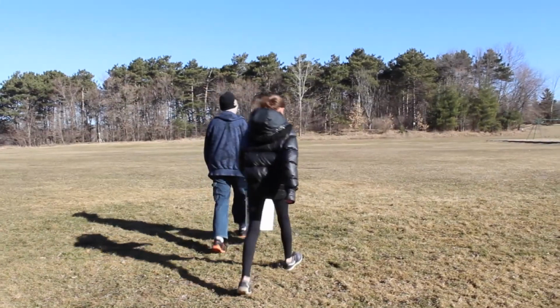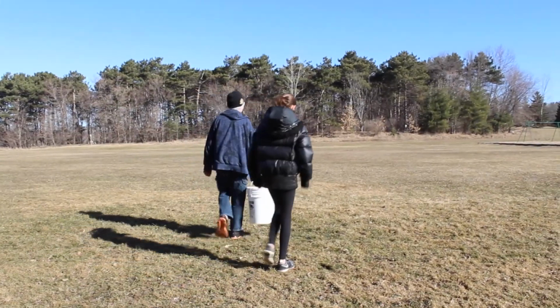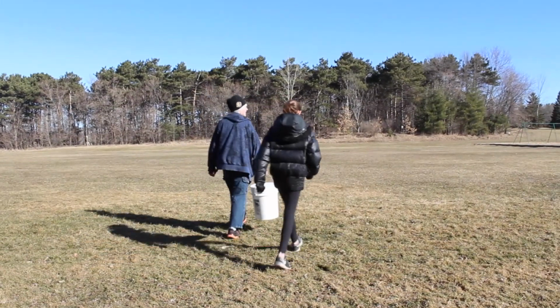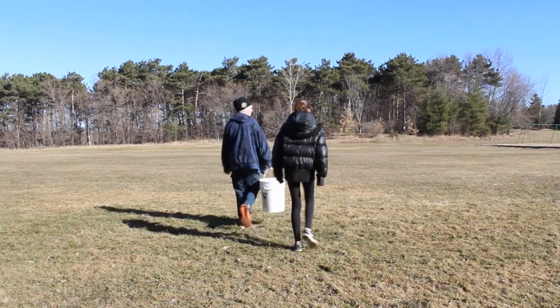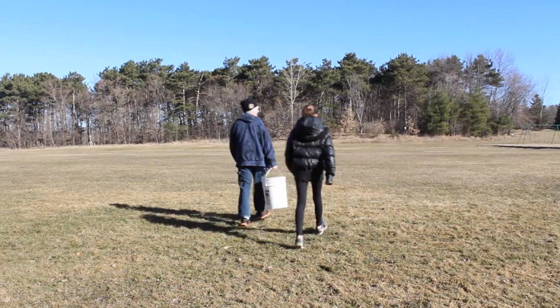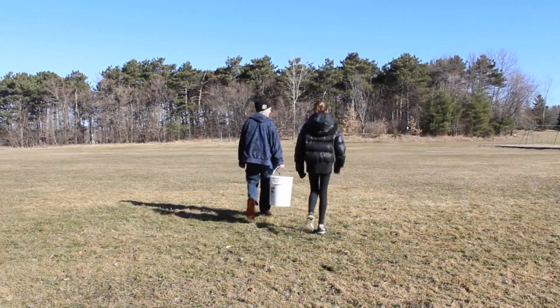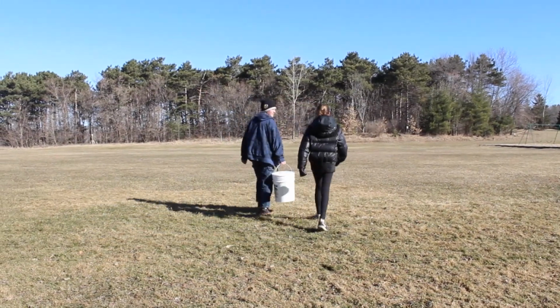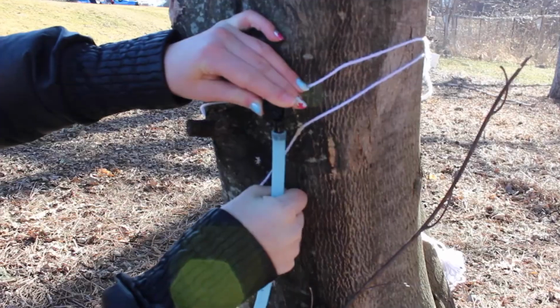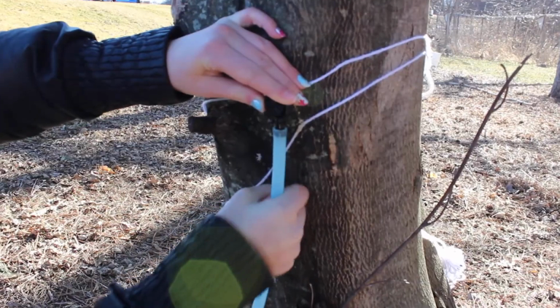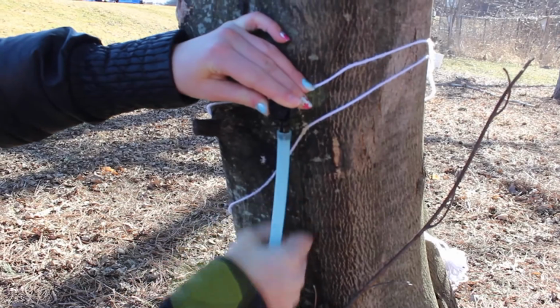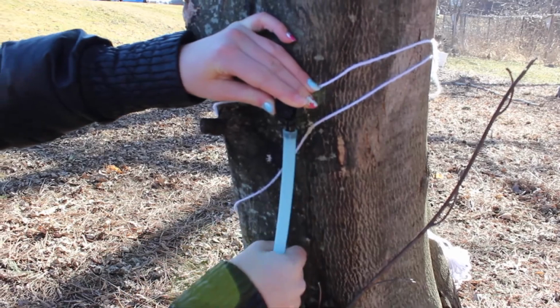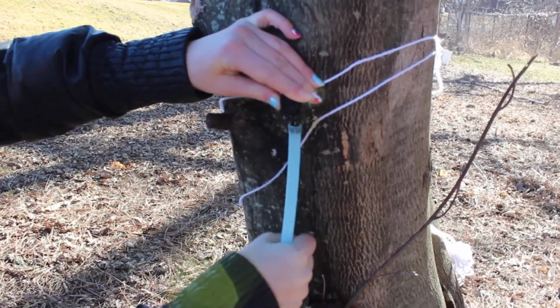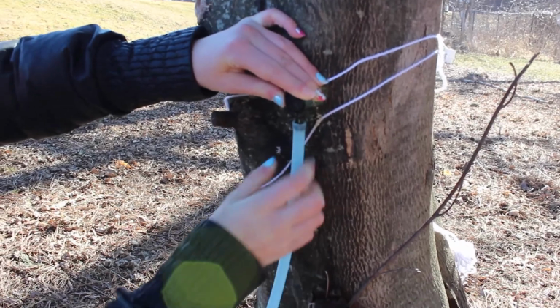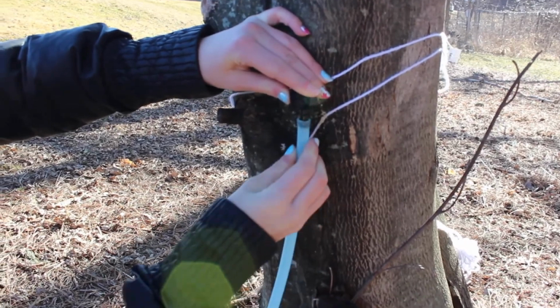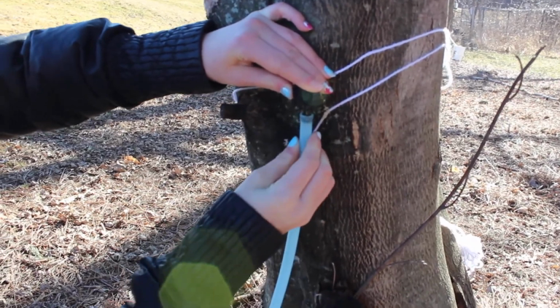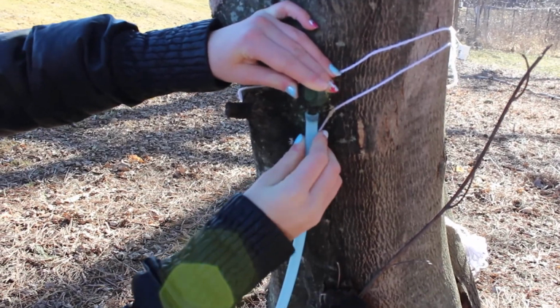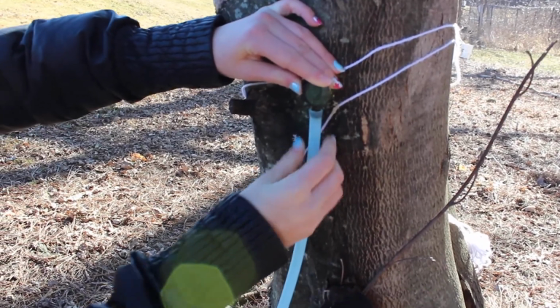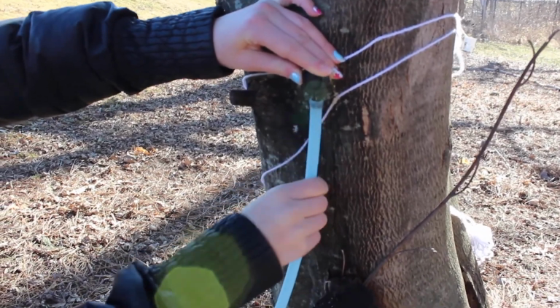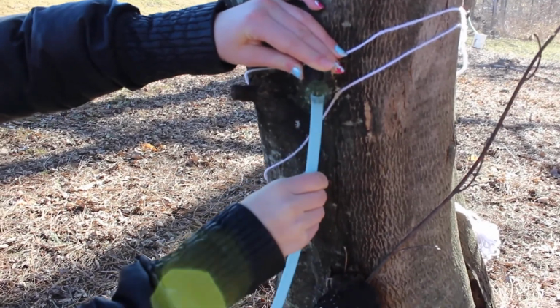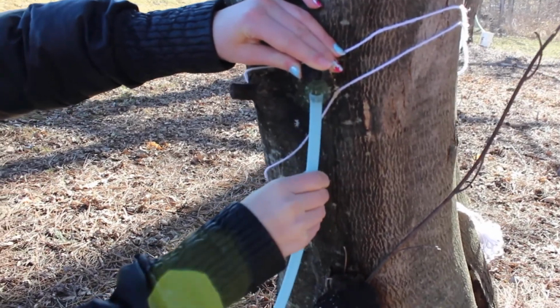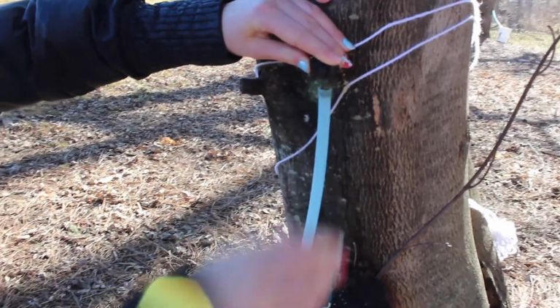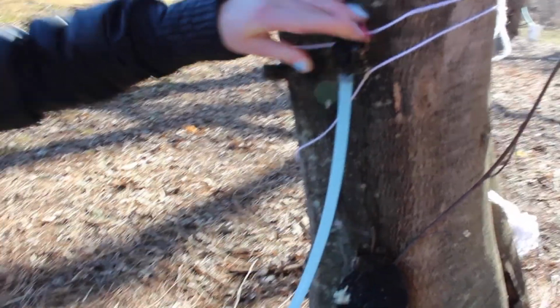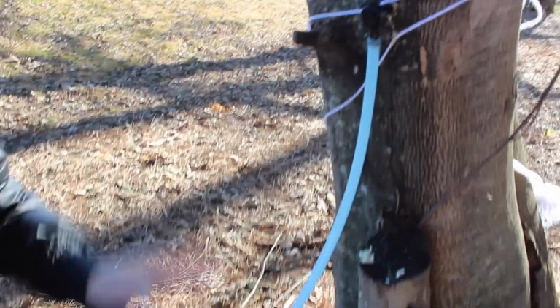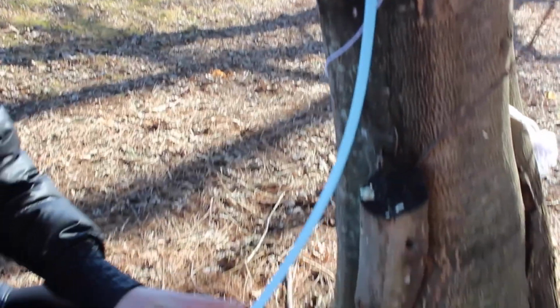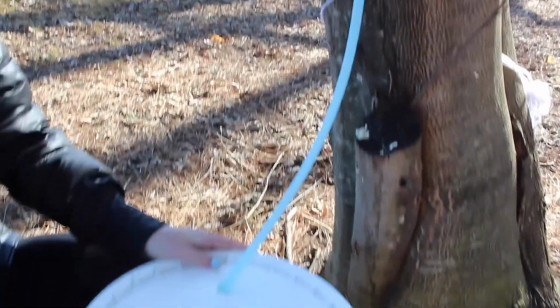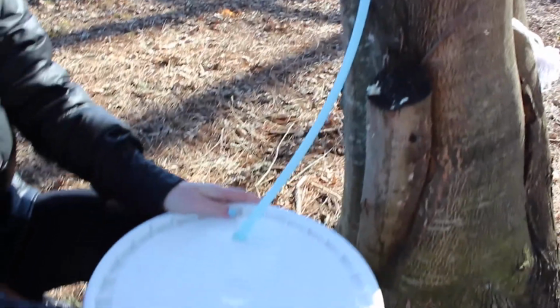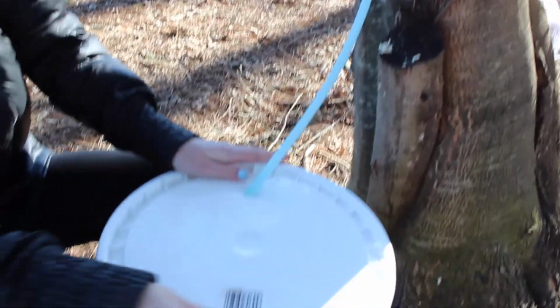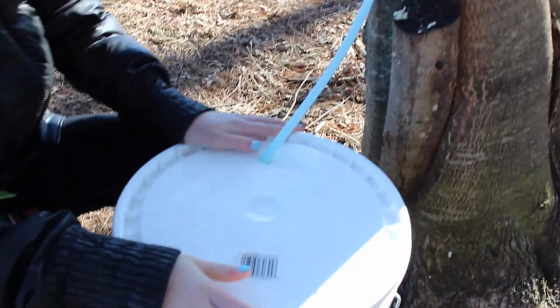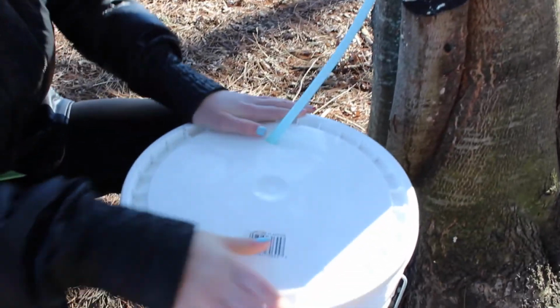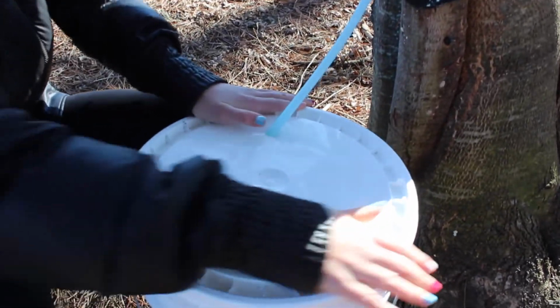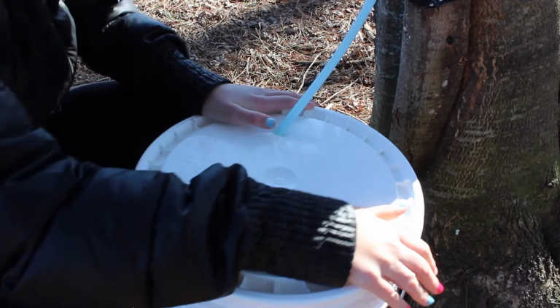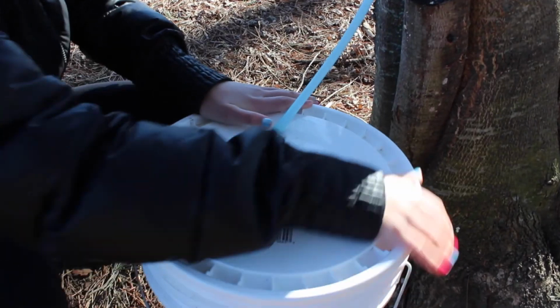We've collected so far, out of all of them, about 65 to 70 gallons of sap. That's just out of 10 trees.